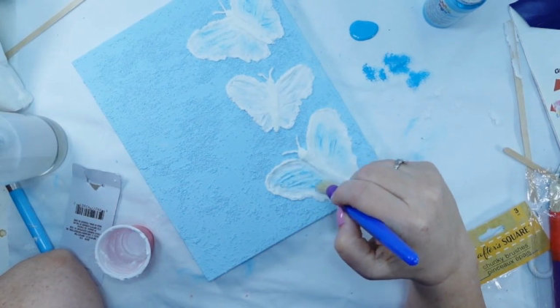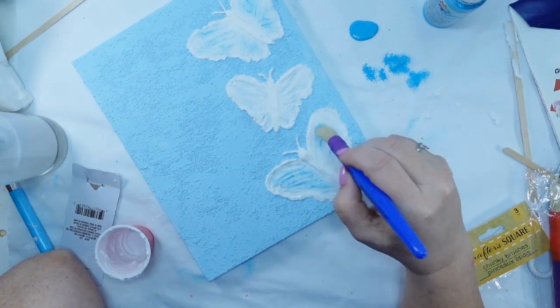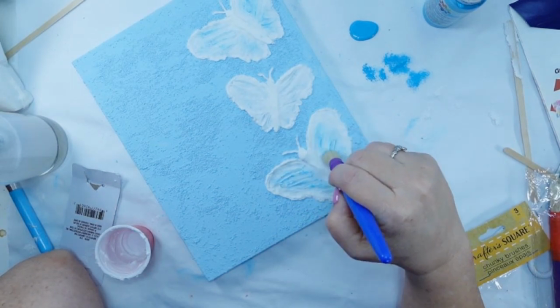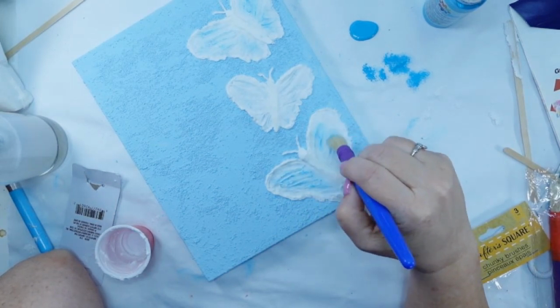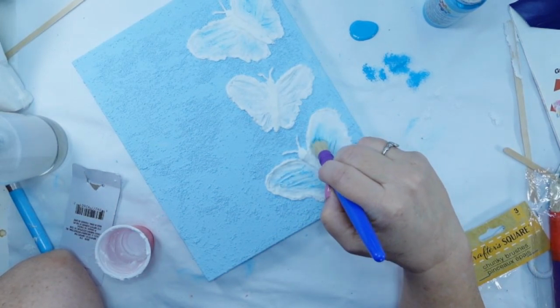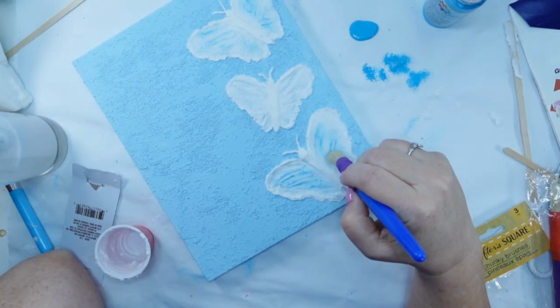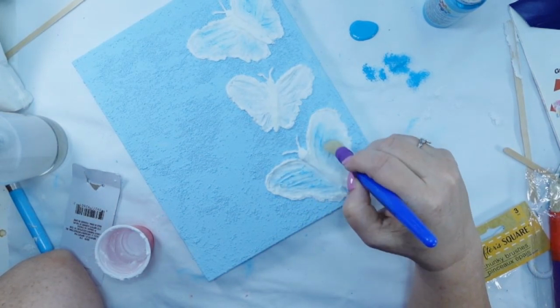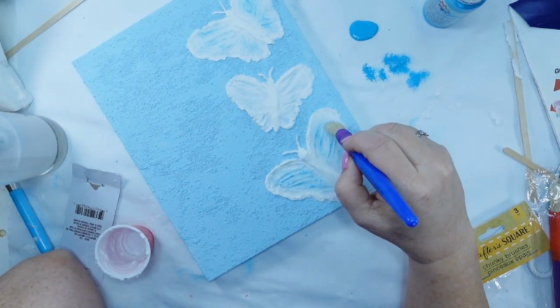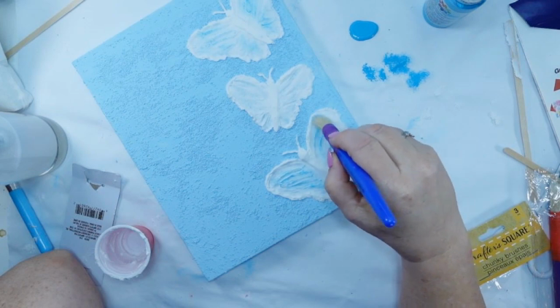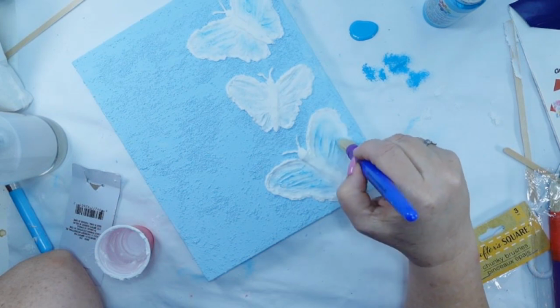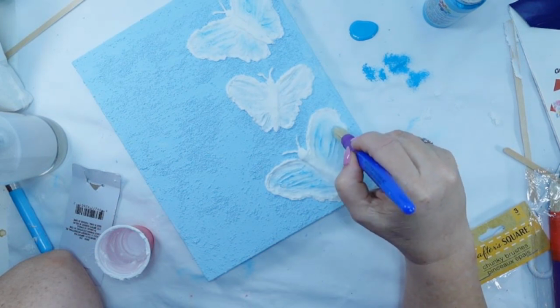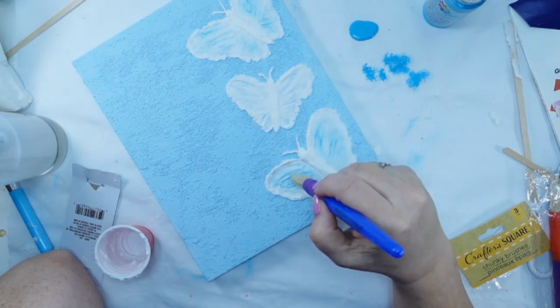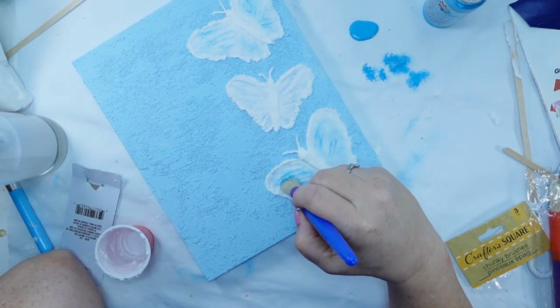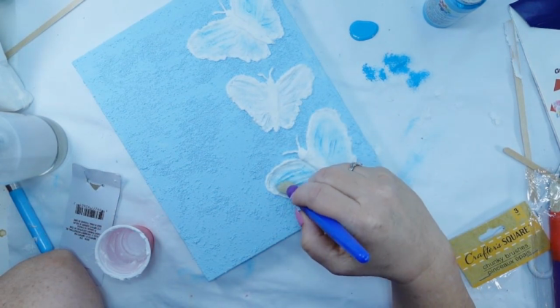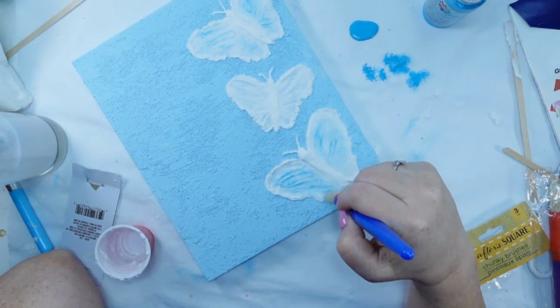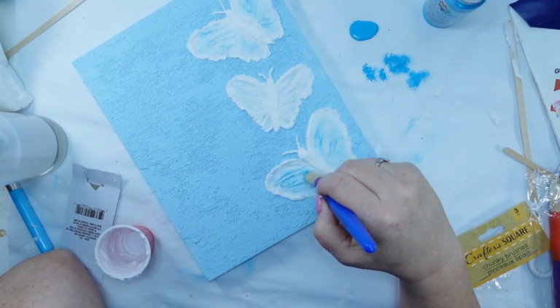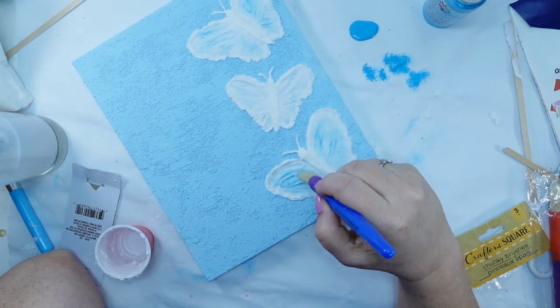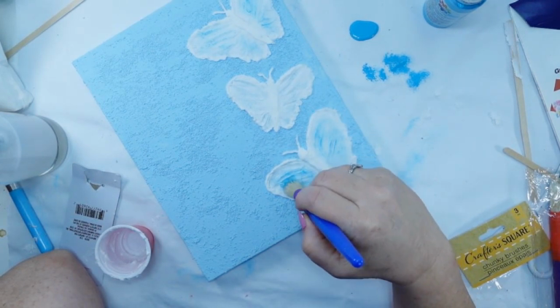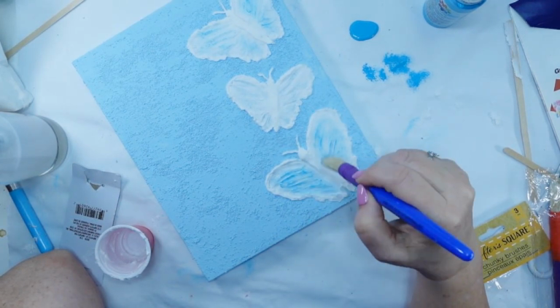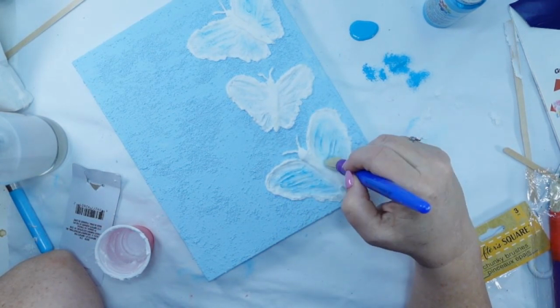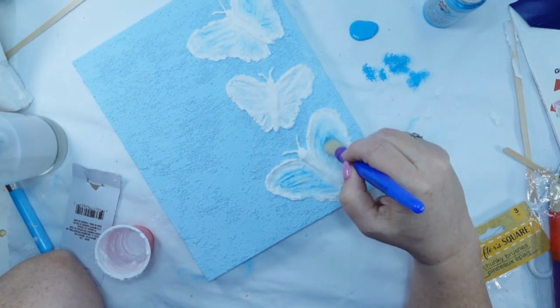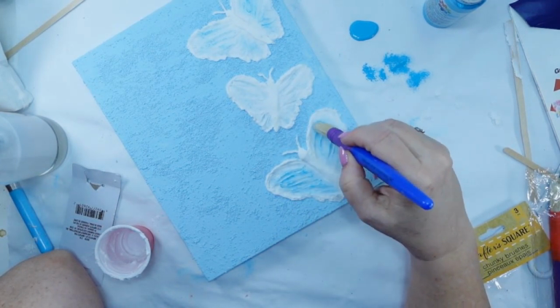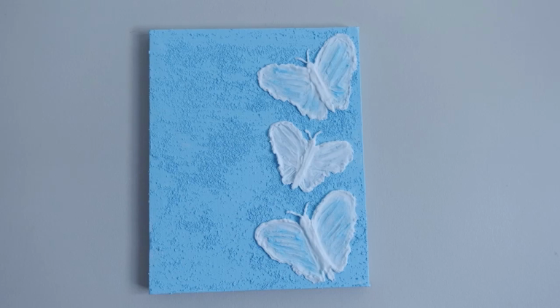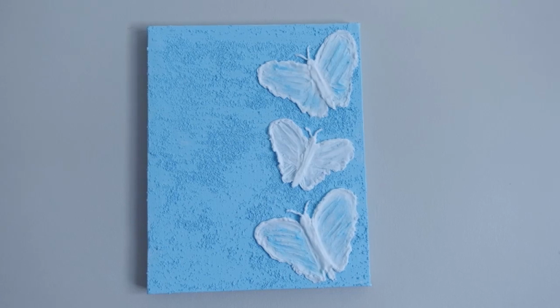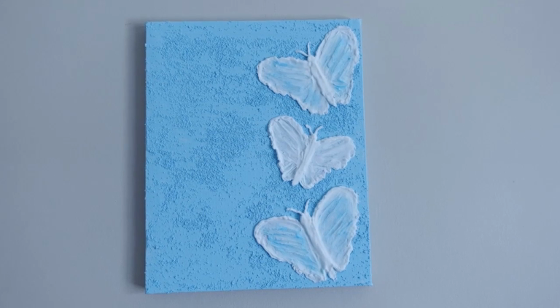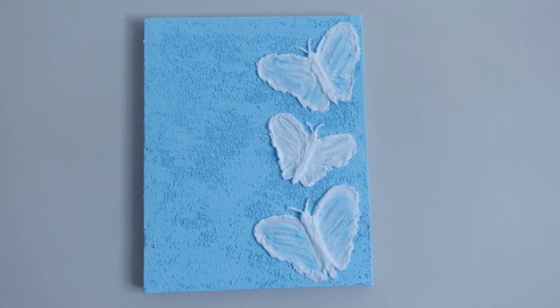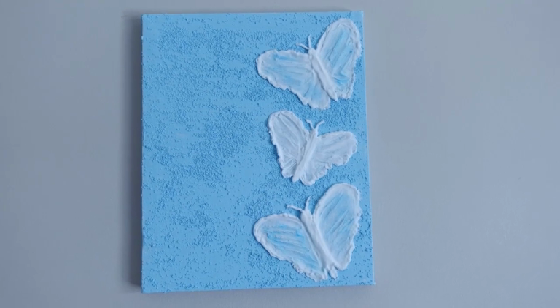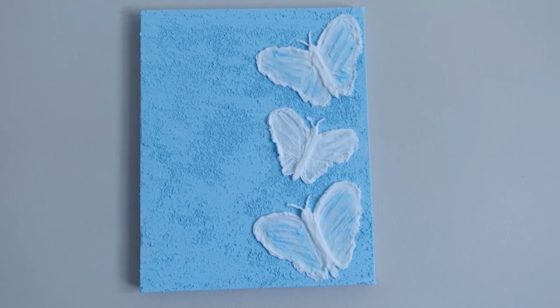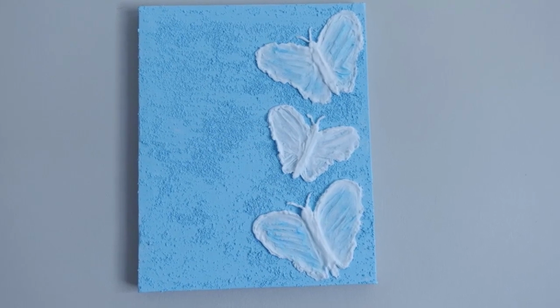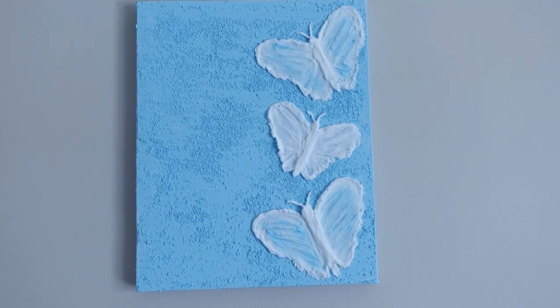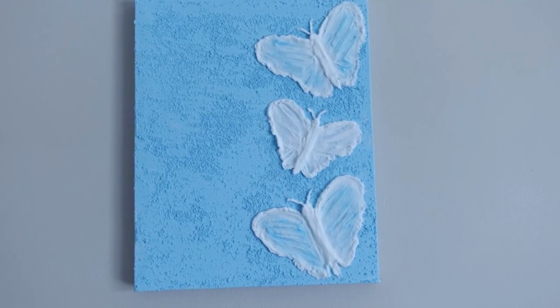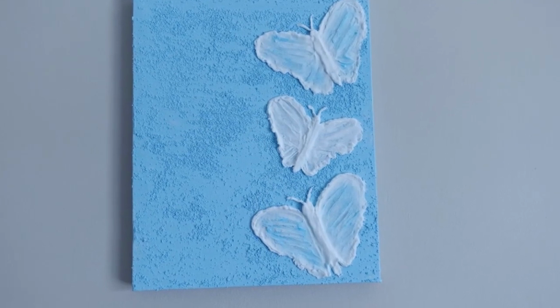I just think this is a cute, fun little pop of spring, but this could be used for so much more — you could make flowers. Your imagination is the only limit.